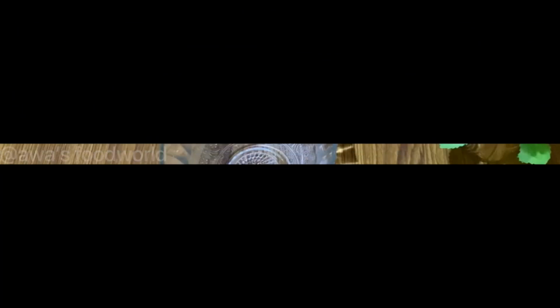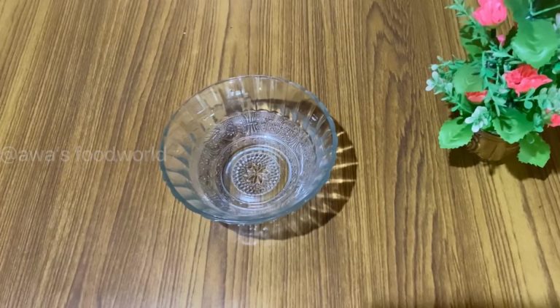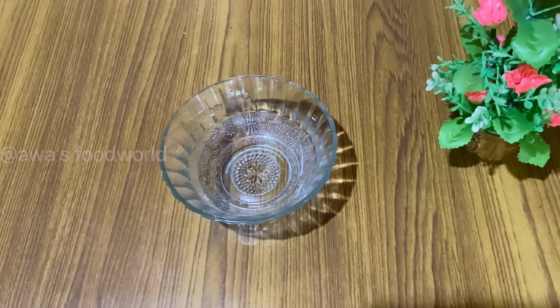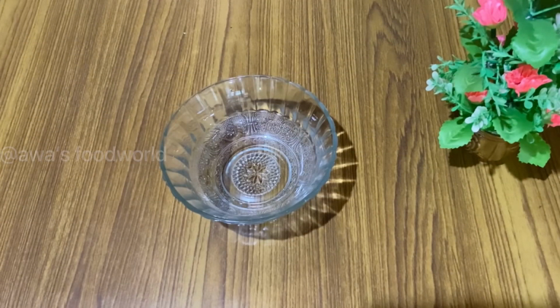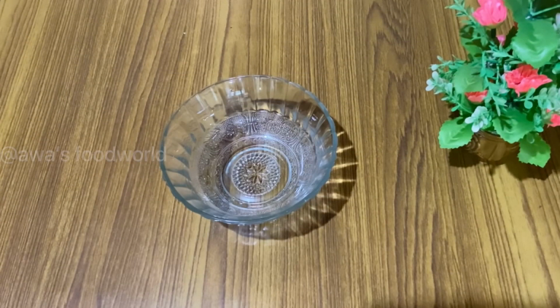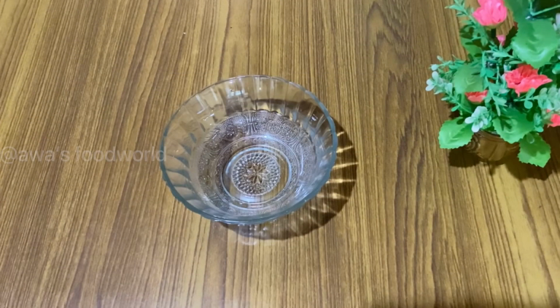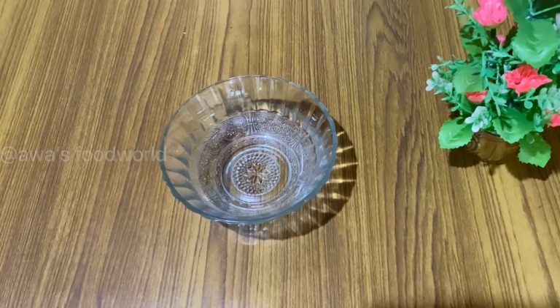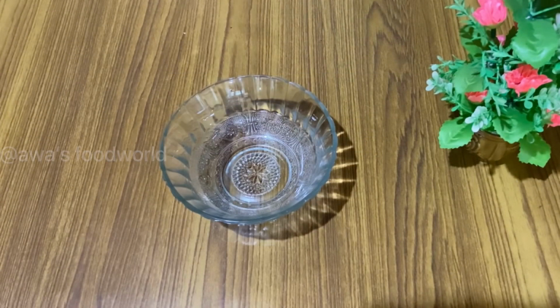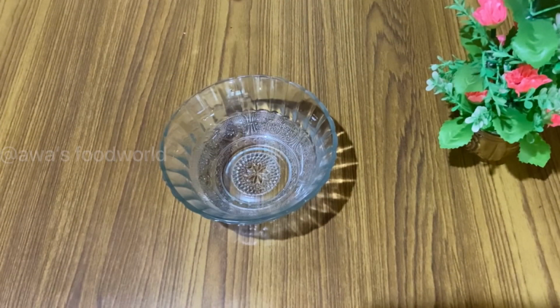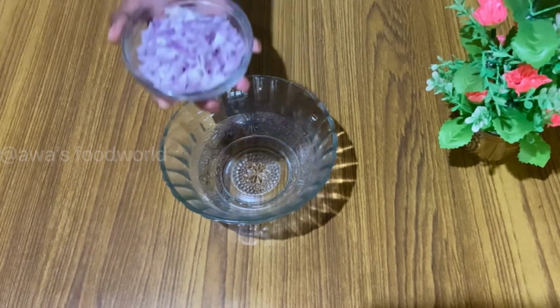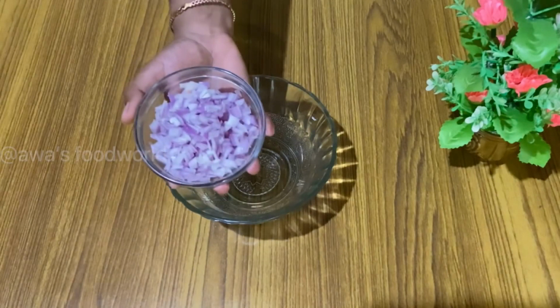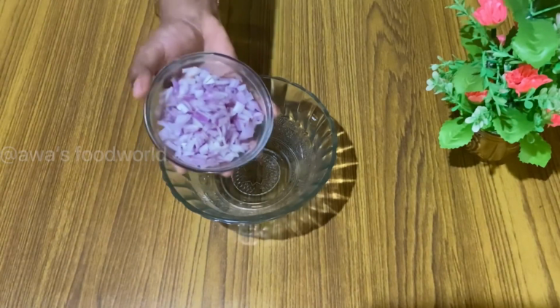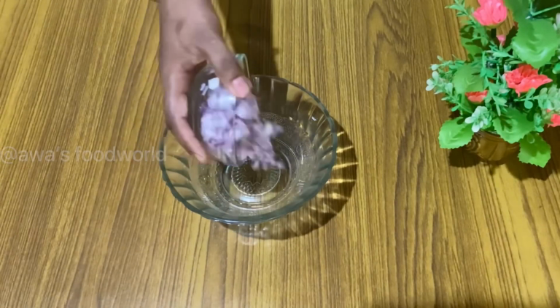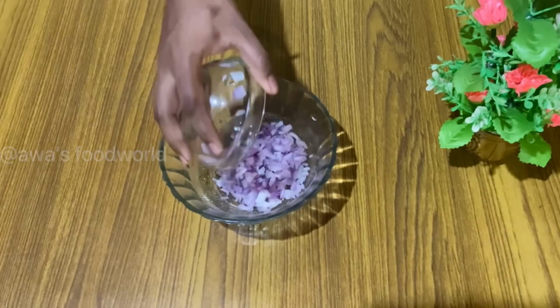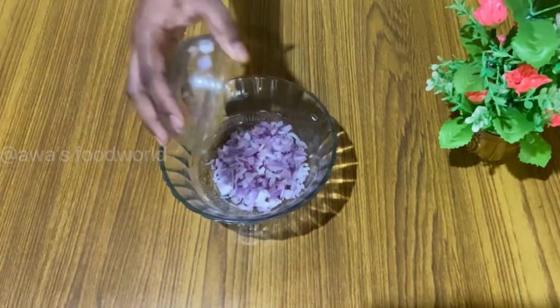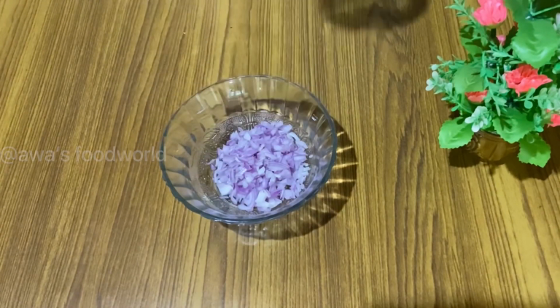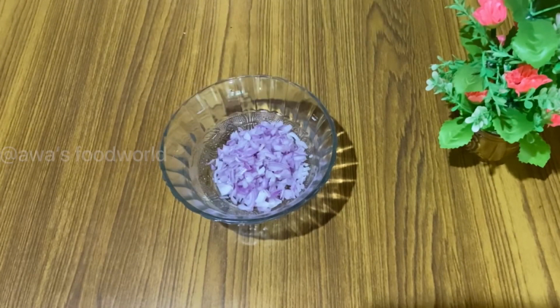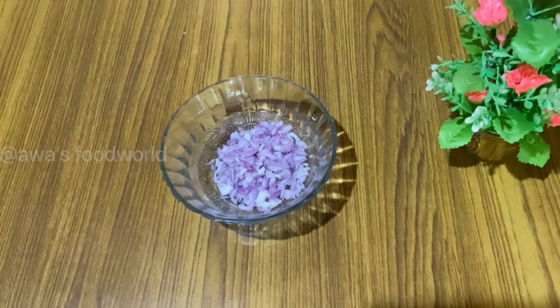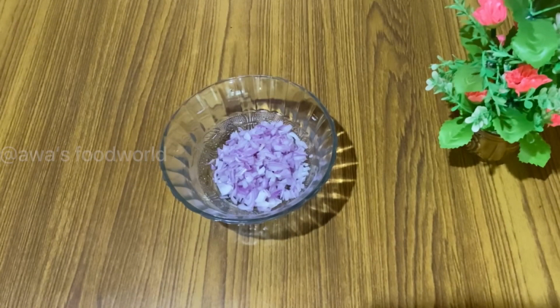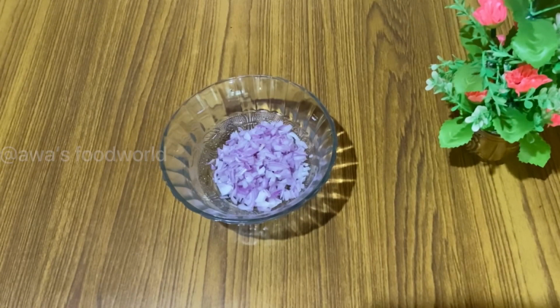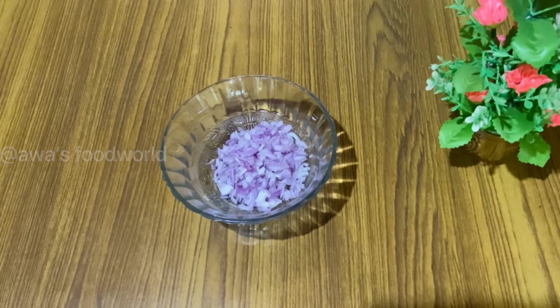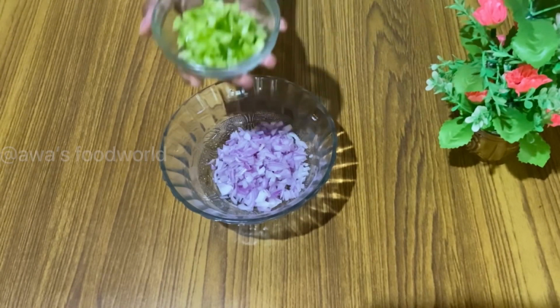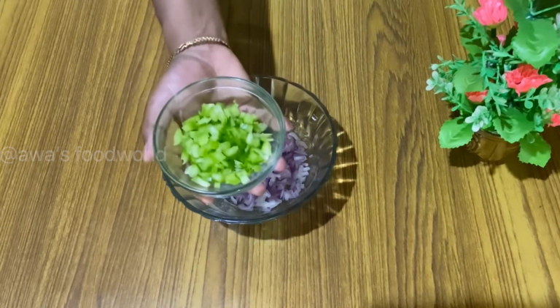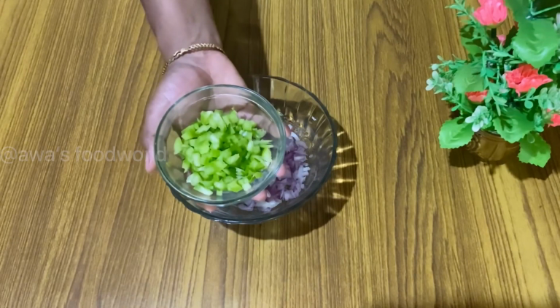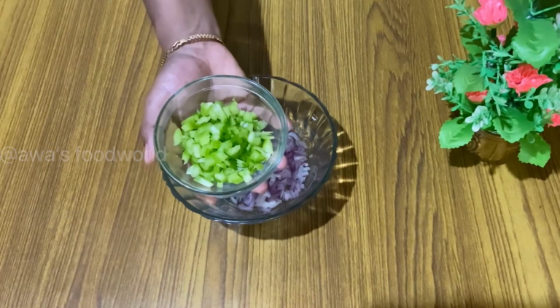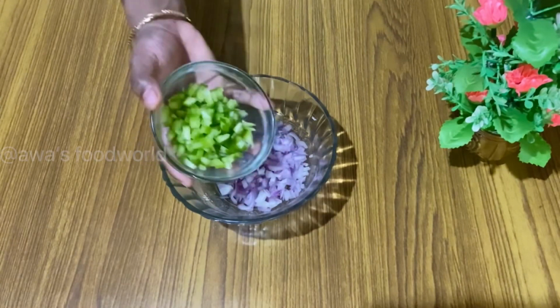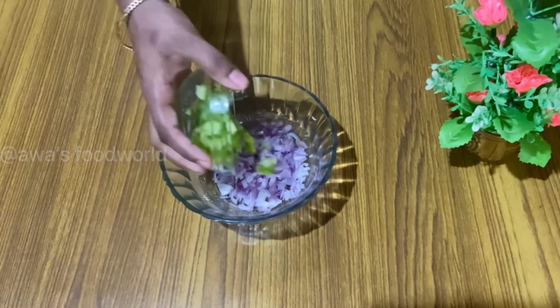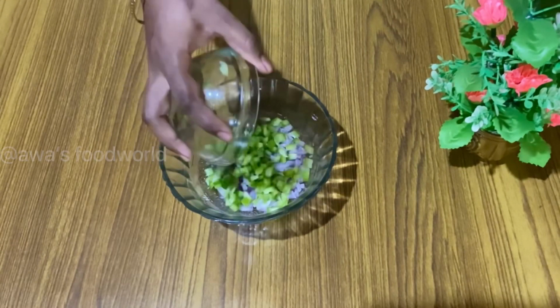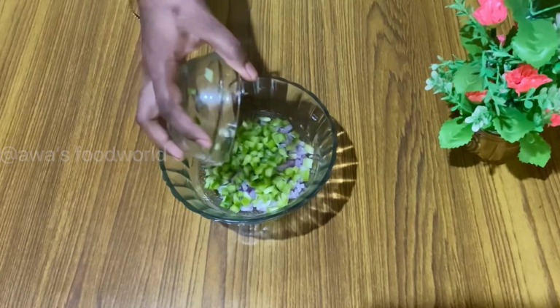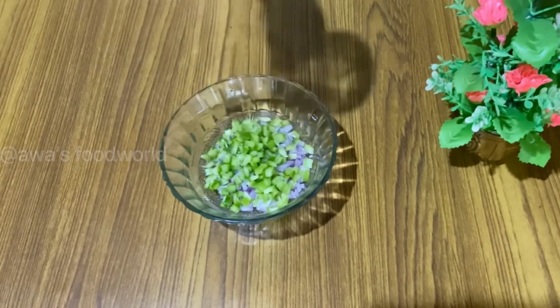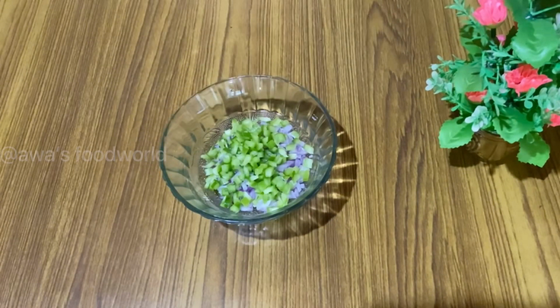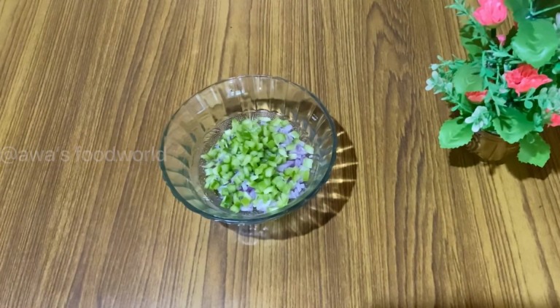Now, we are ready for fillings. Let's make a big bite. If you want some cookies, you will make some cookies for this recipe.